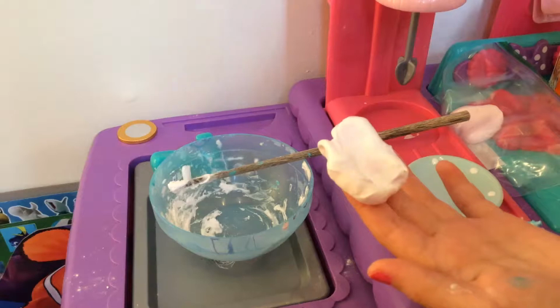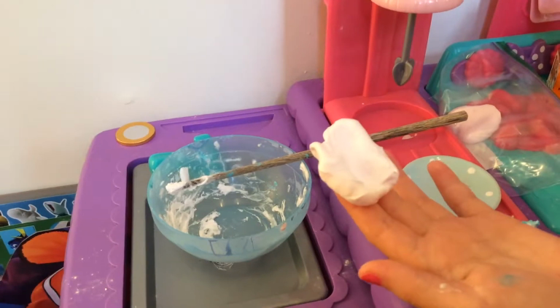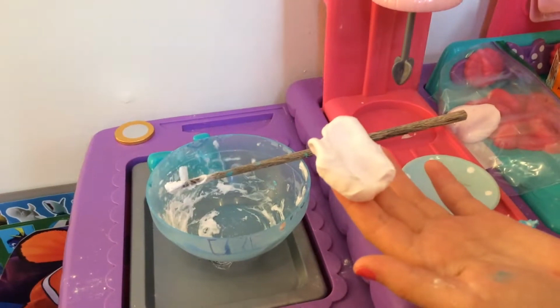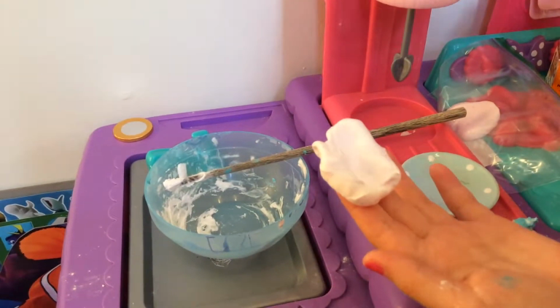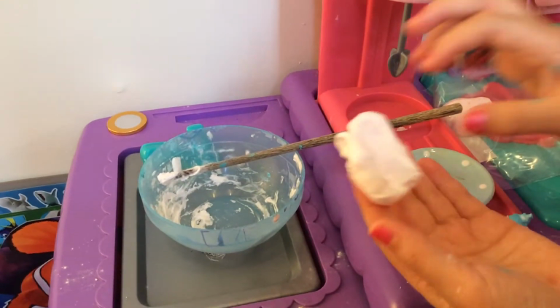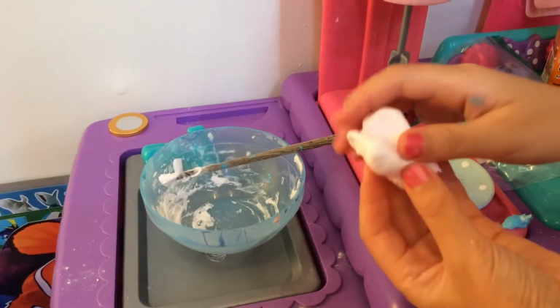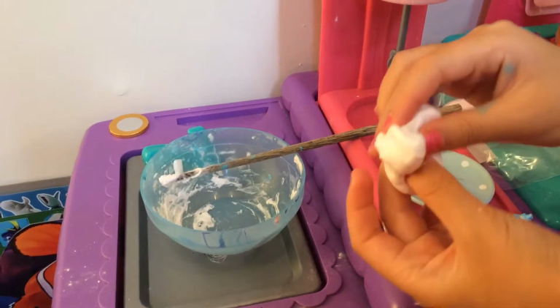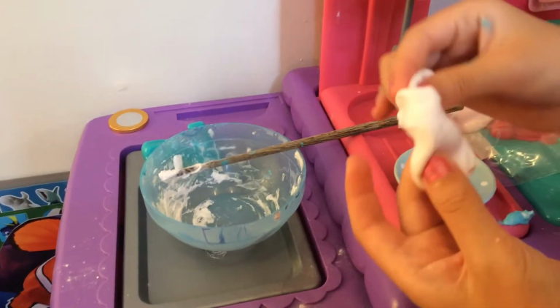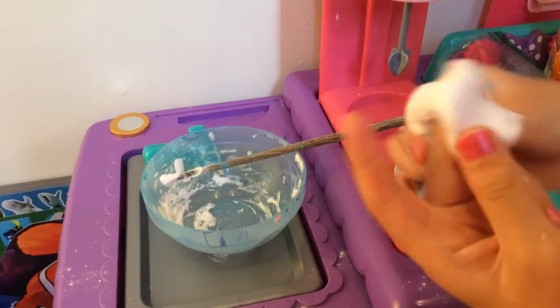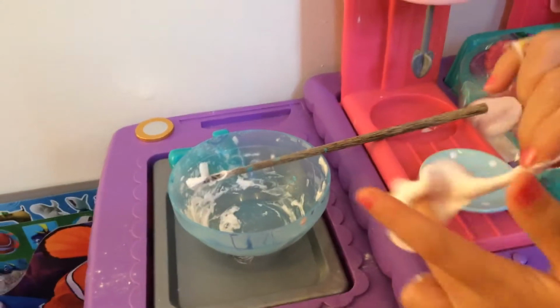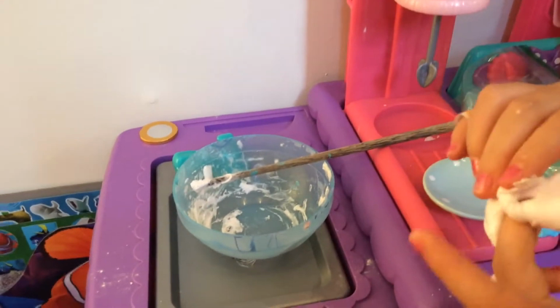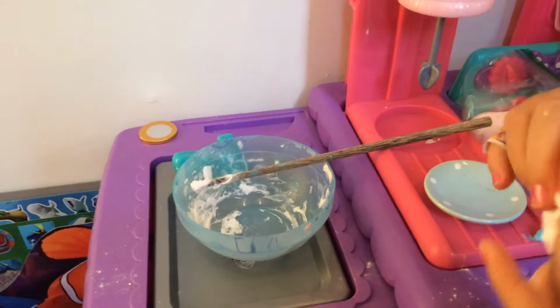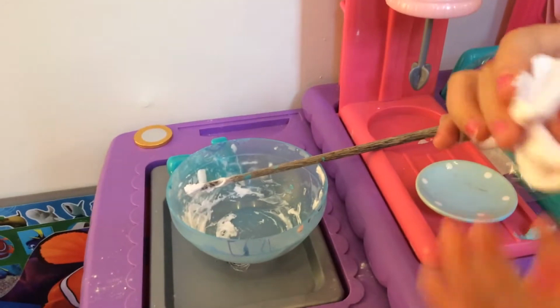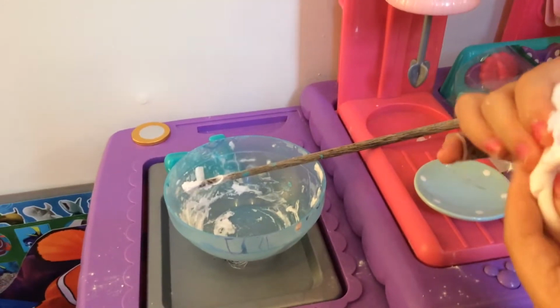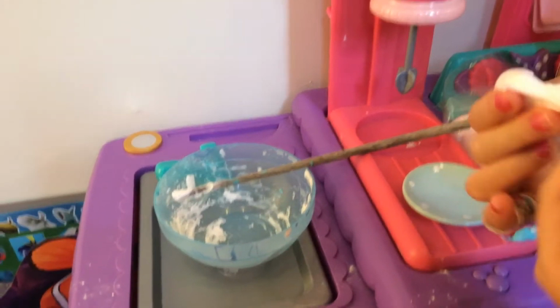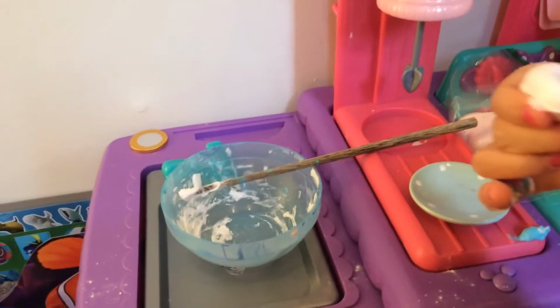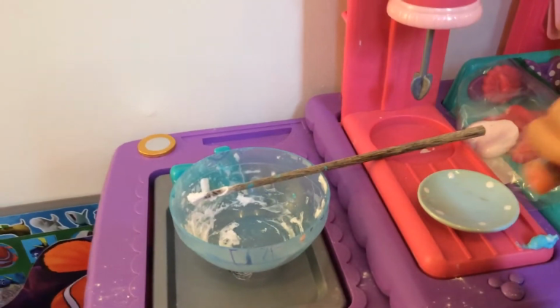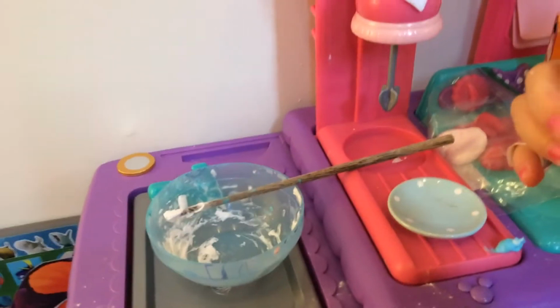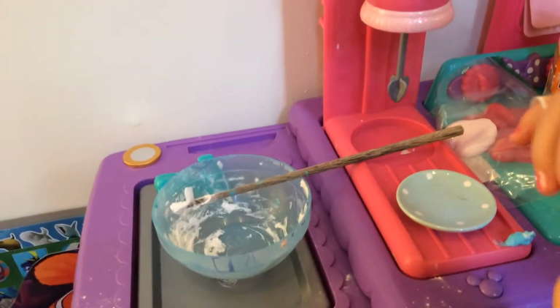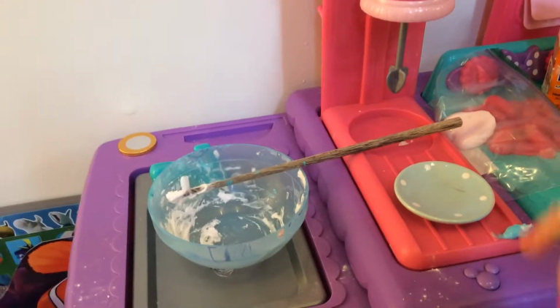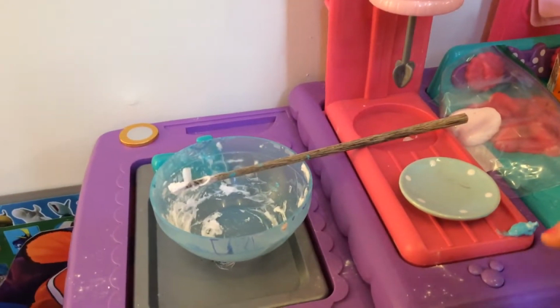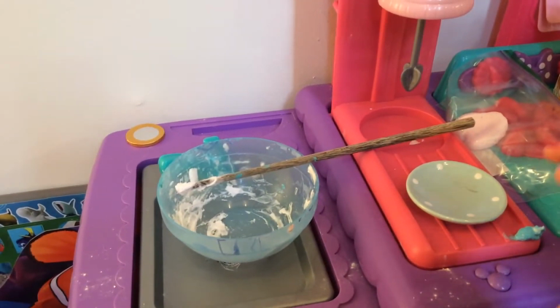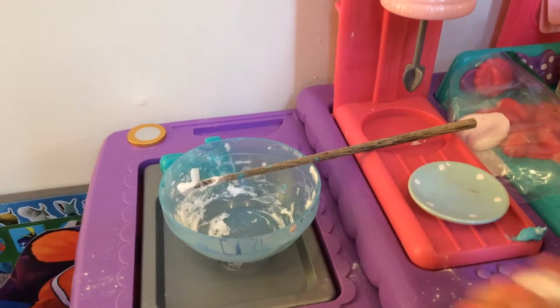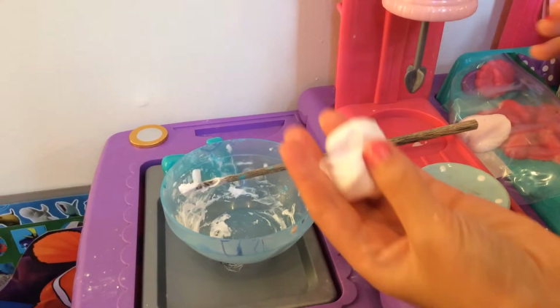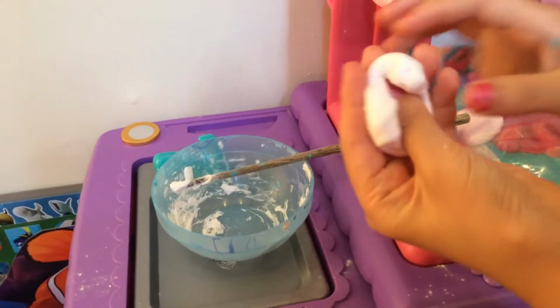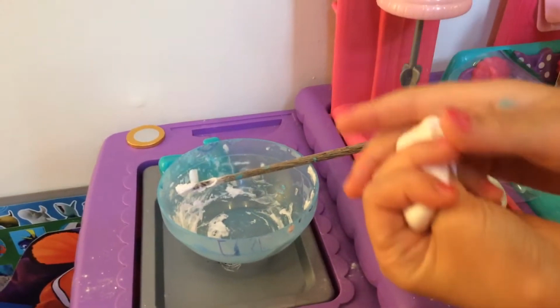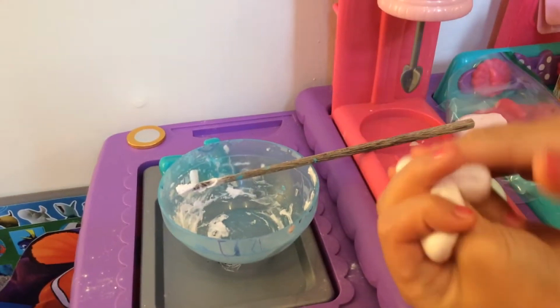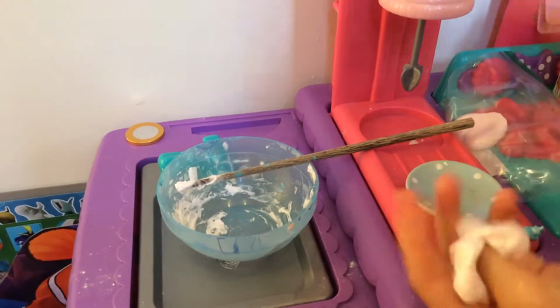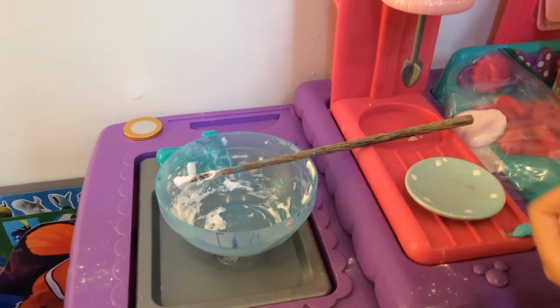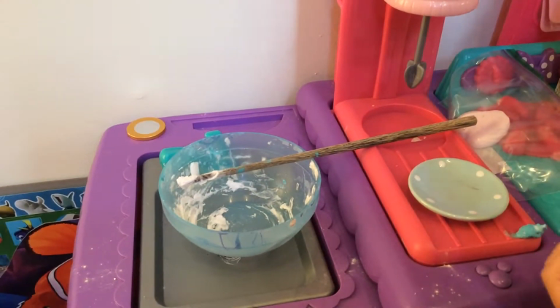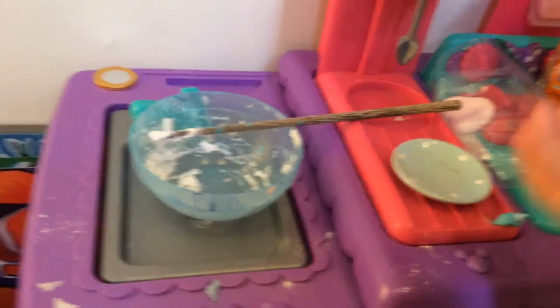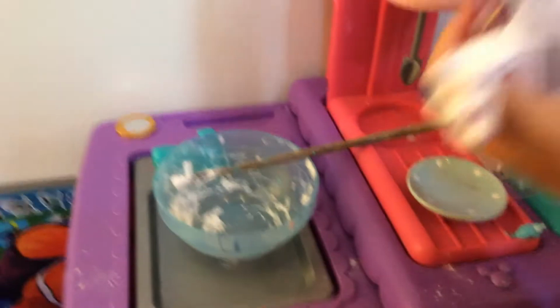Hi guys, welcome to Casey and Kayla's Zoo. We made slime but the camera cut it off, so this is how you make slime. I'm not going to show you everything, but you add whatever type of glue.